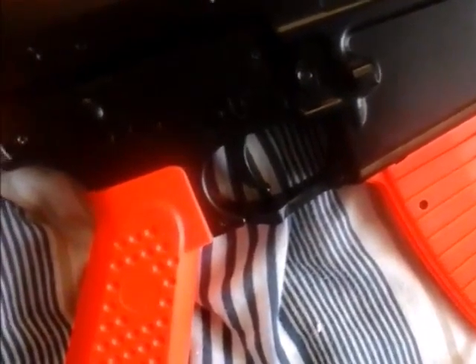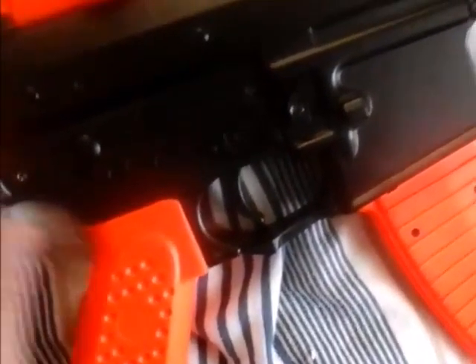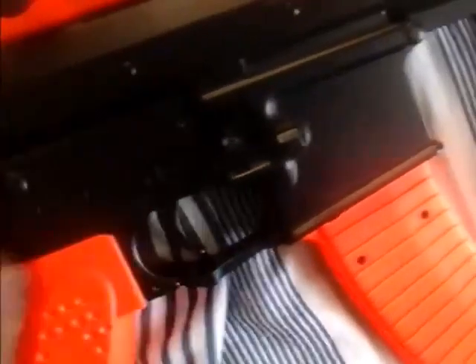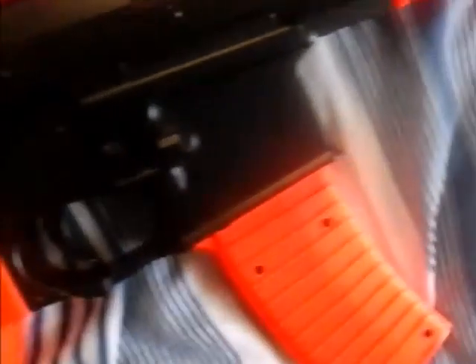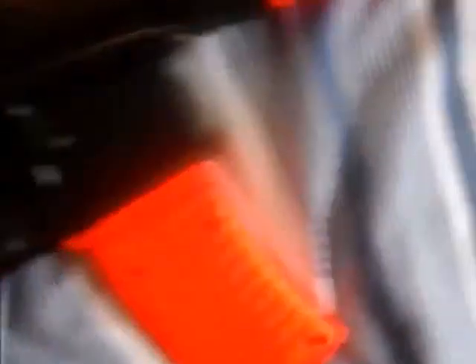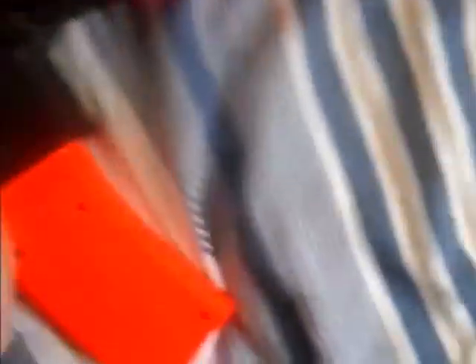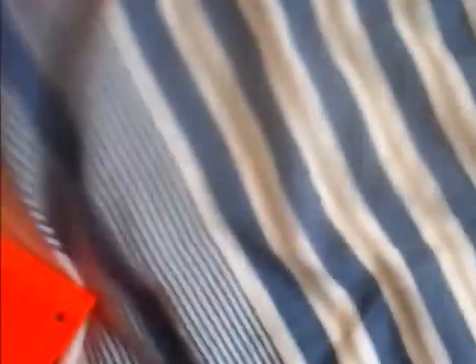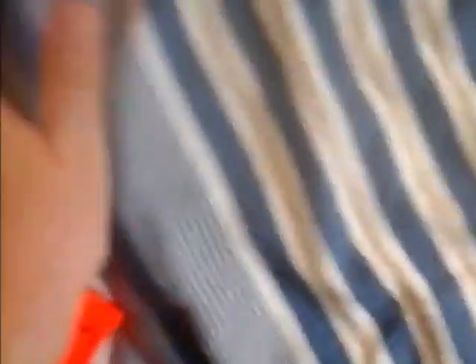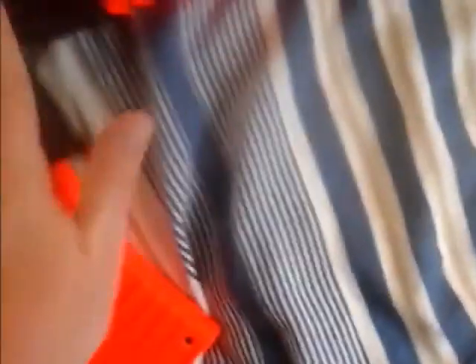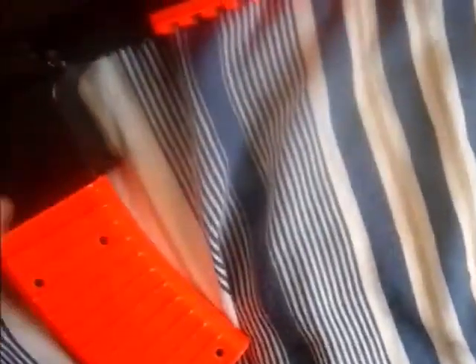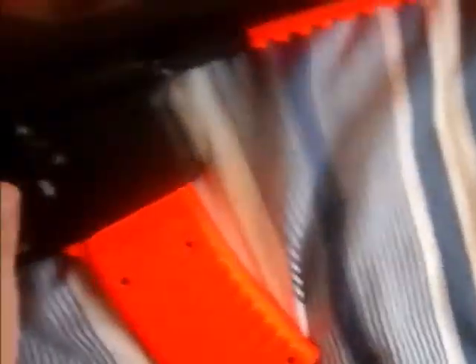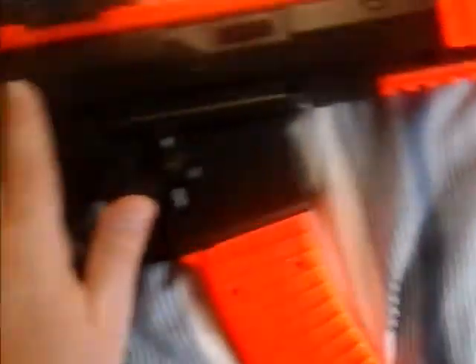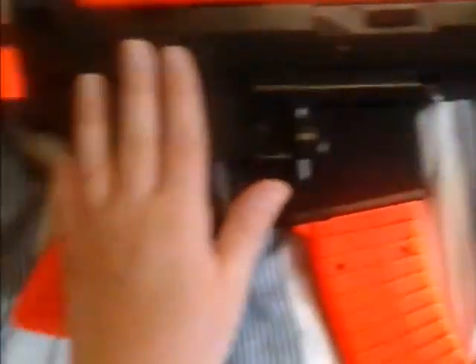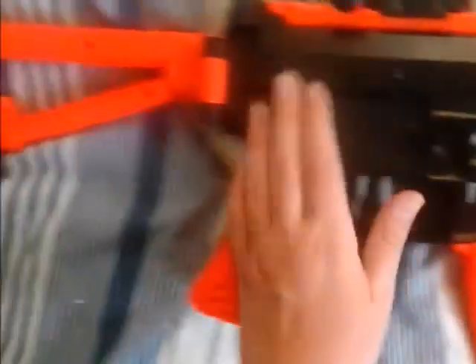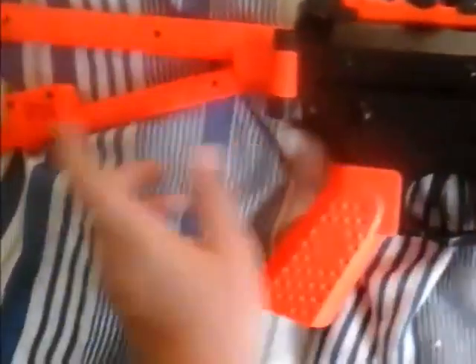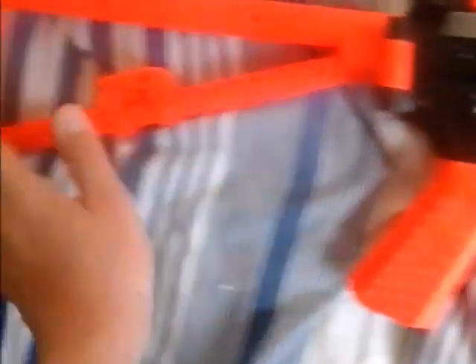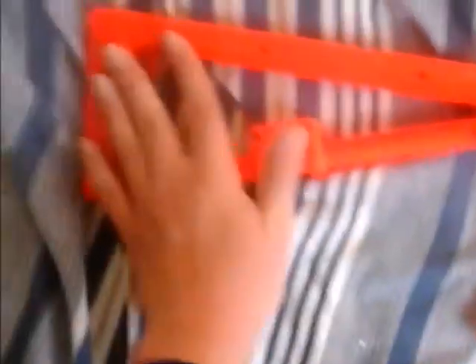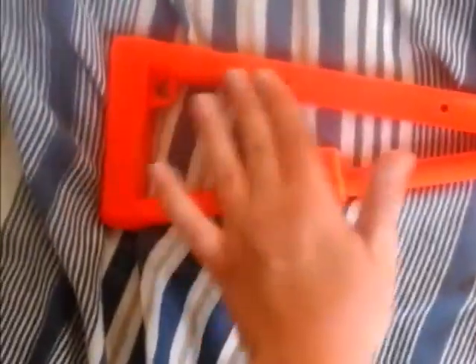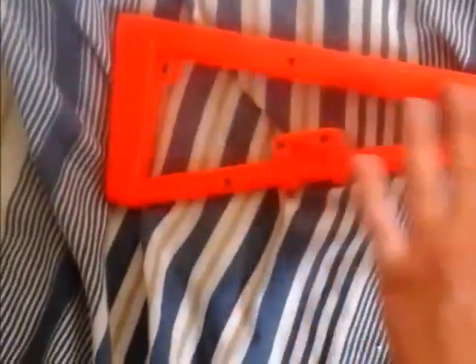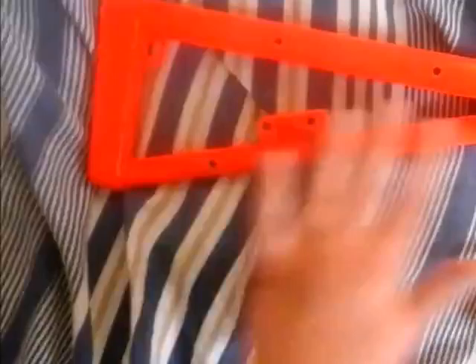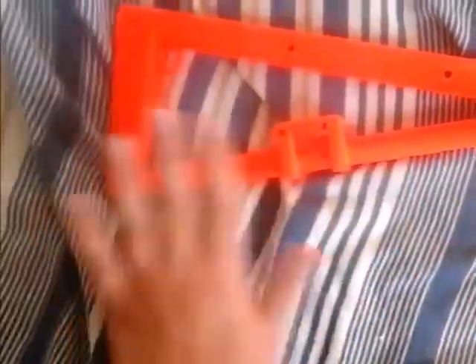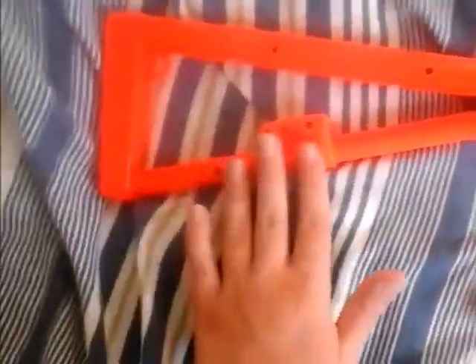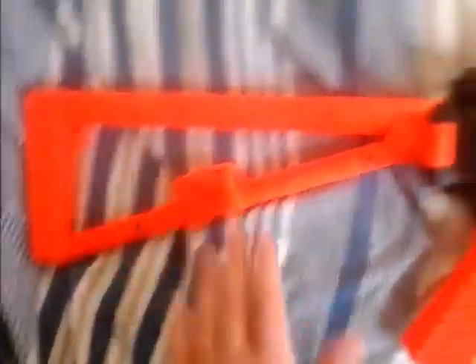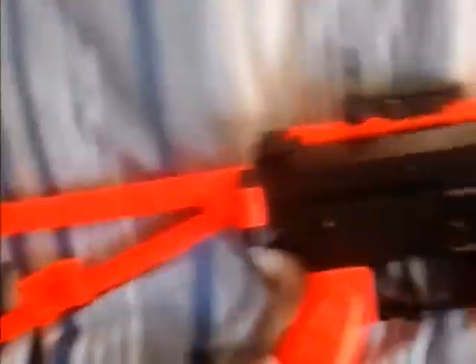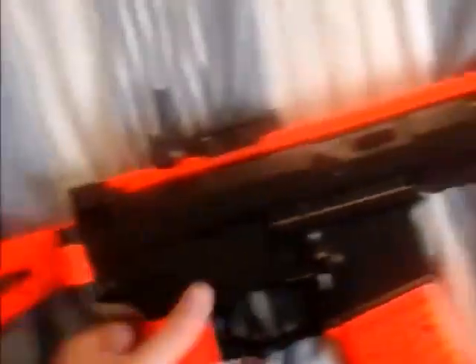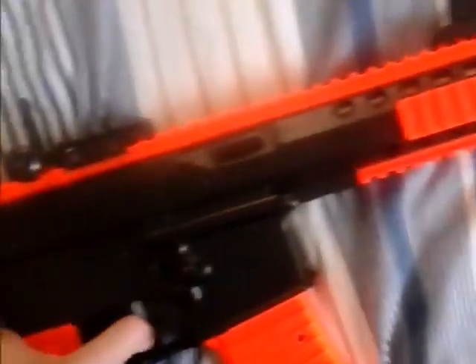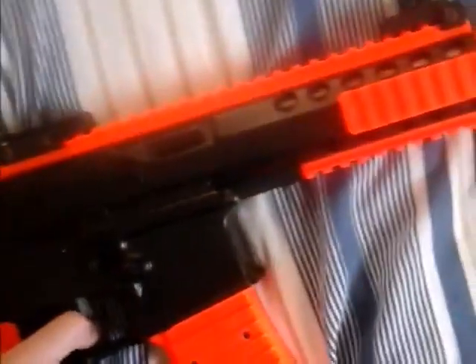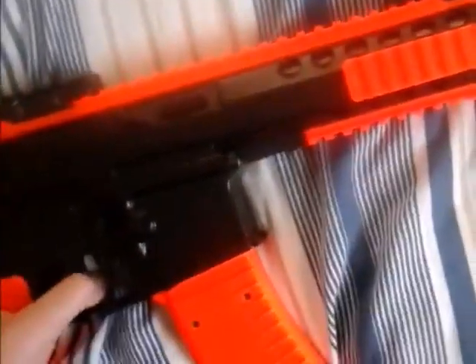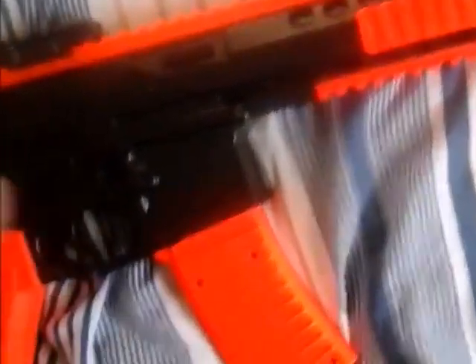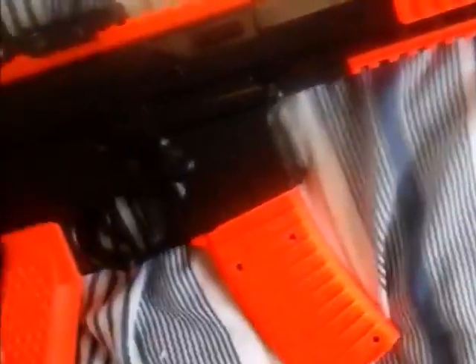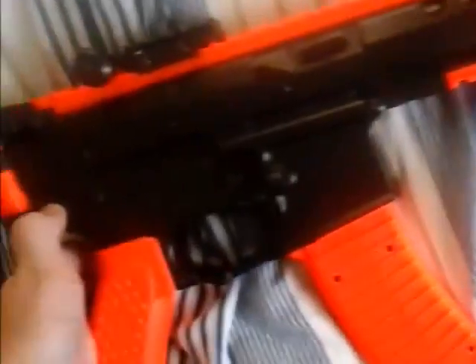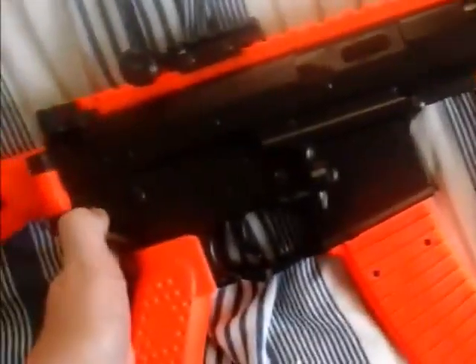It is plastic but most of the screws are metal. You can see all those screws are metal, so it won't snap — they're not plastic screws.